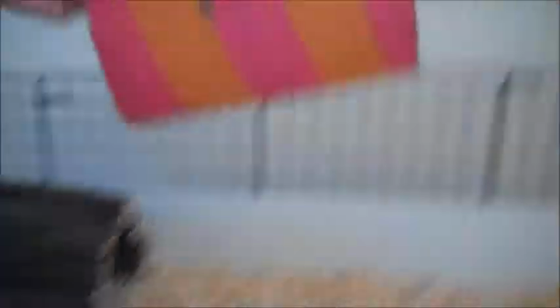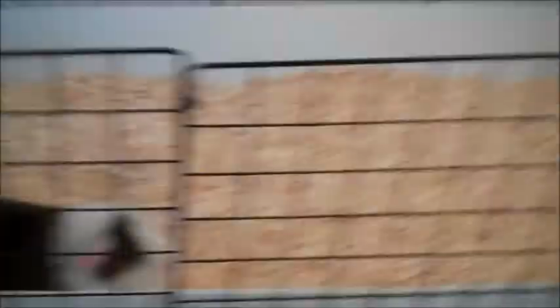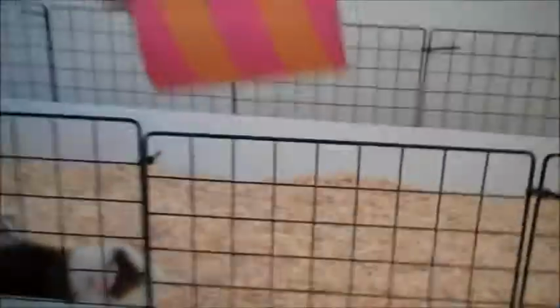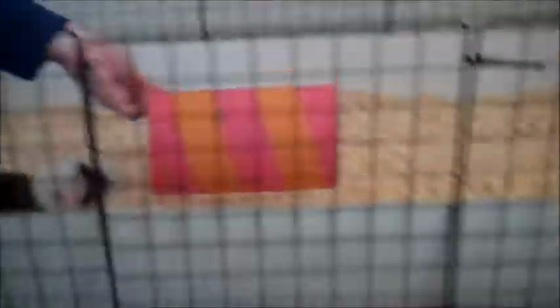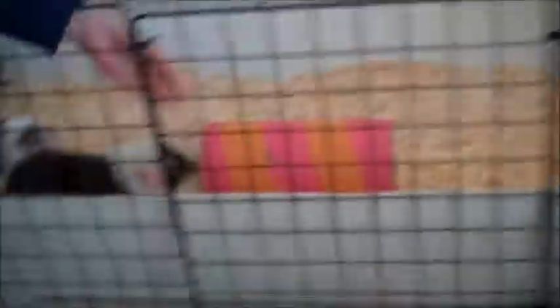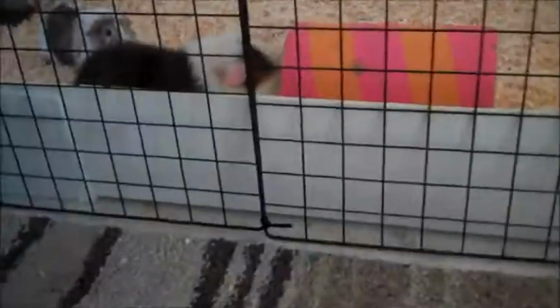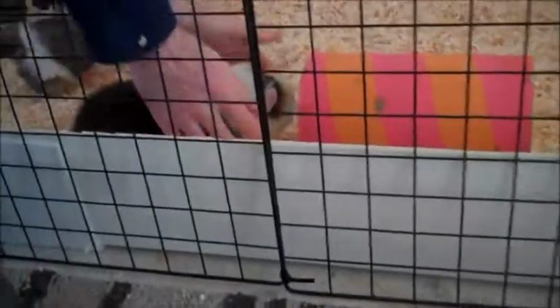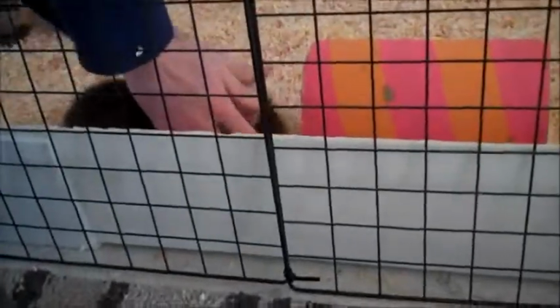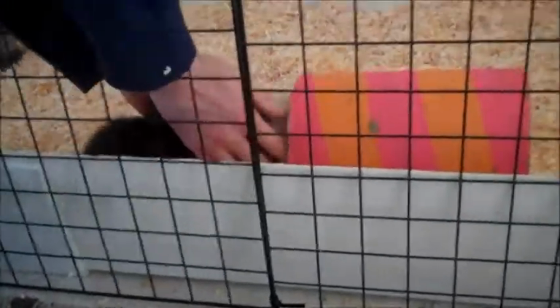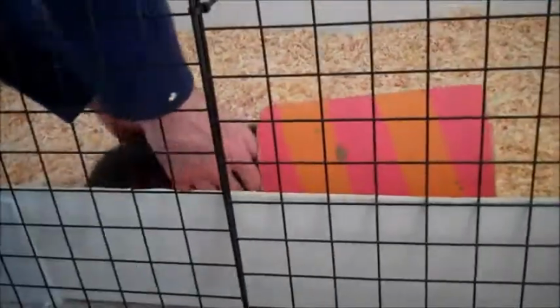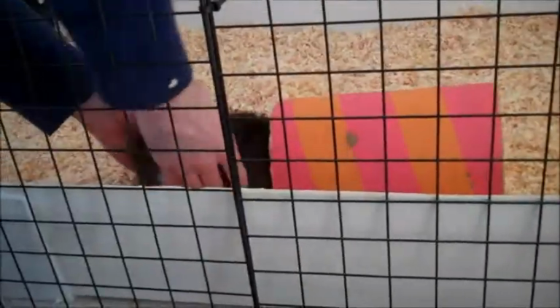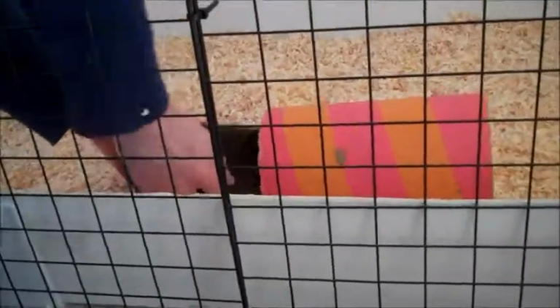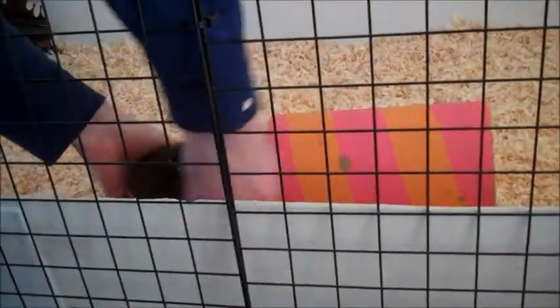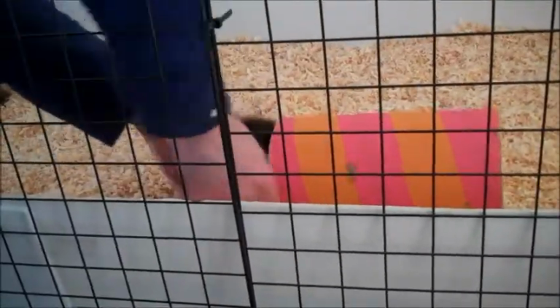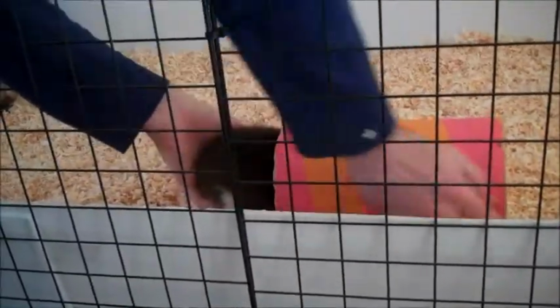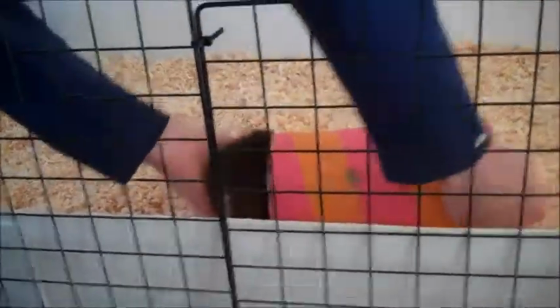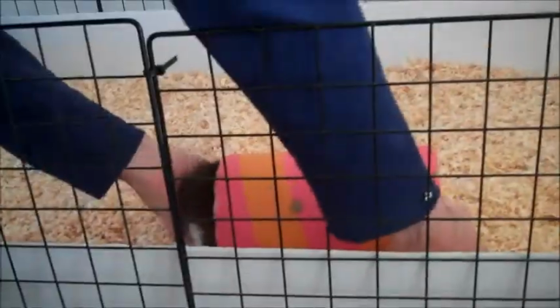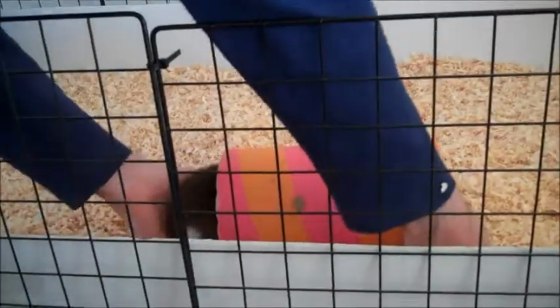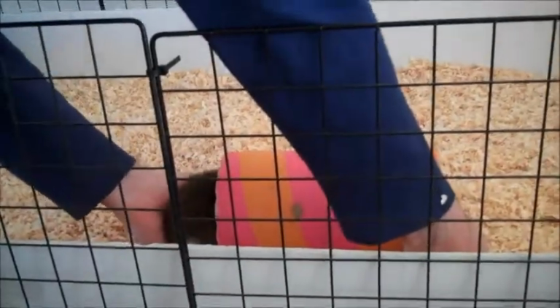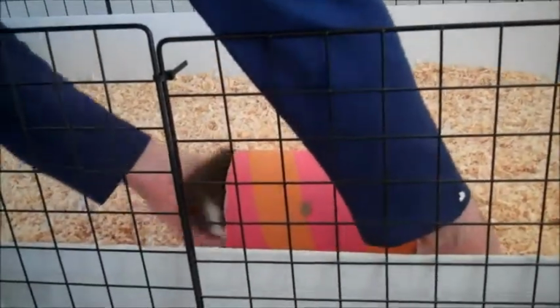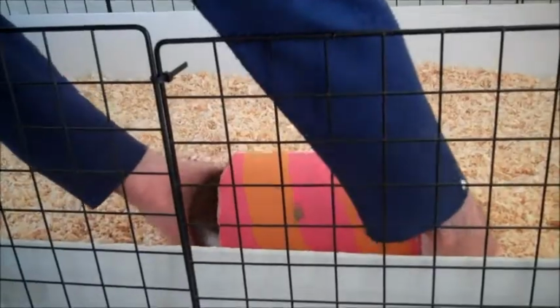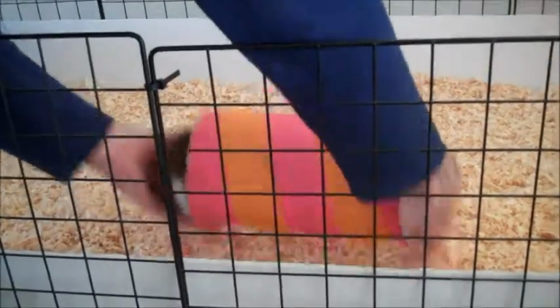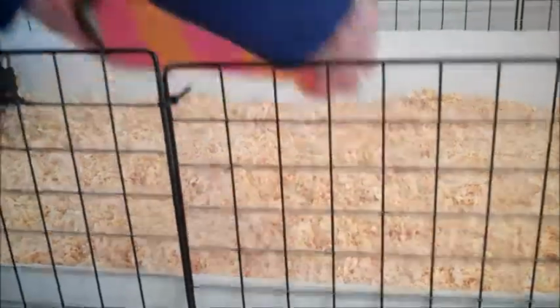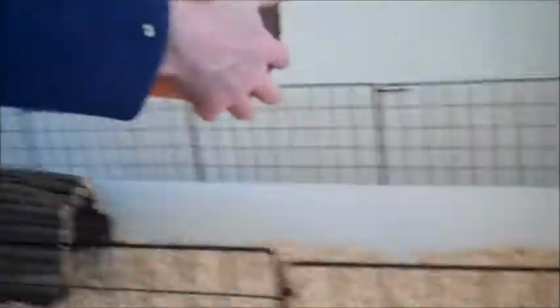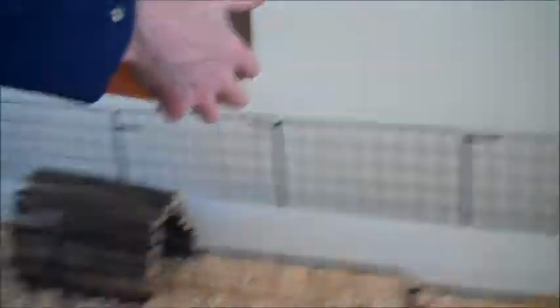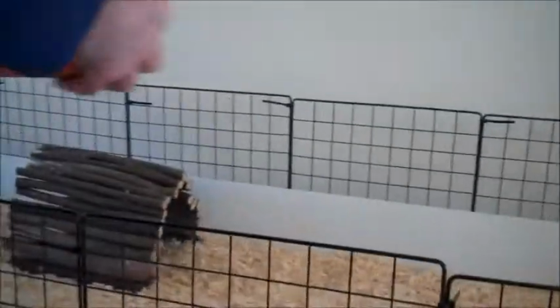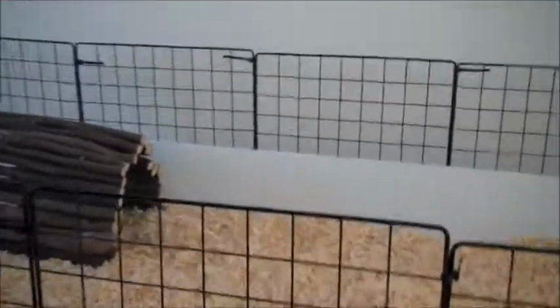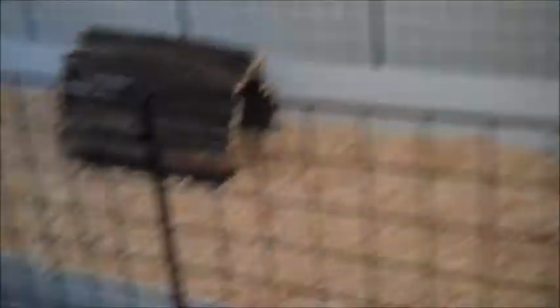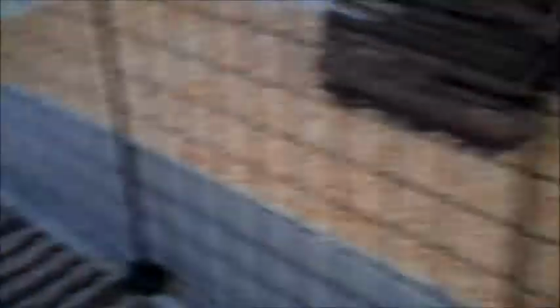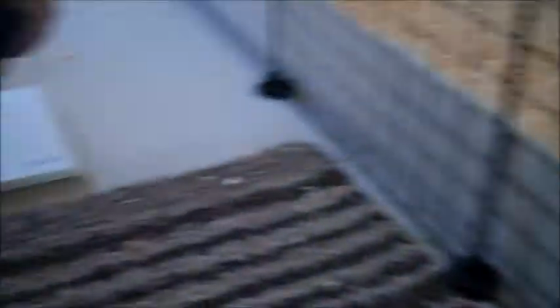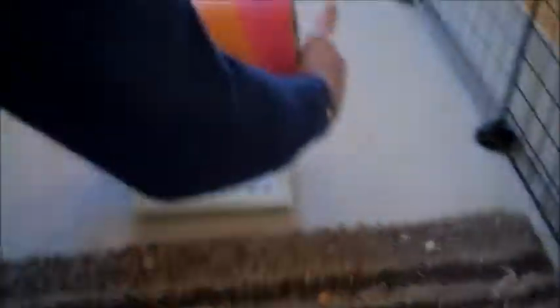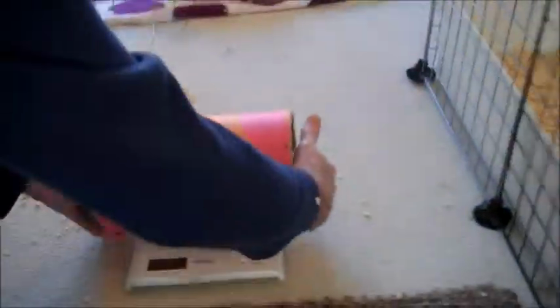Next, catch your guinea pig. We'll just catch Asperella here. Pop Asperella into the tube — a little bit of moaning — and then pop your guinea pig and the tube on the scales.